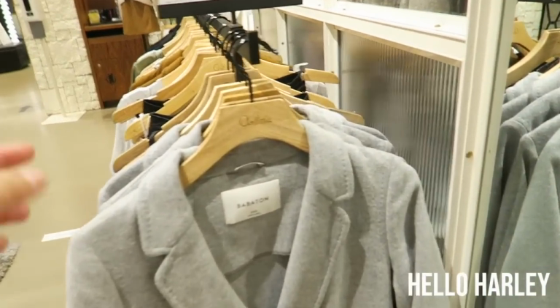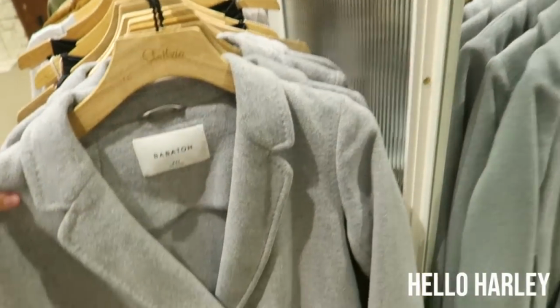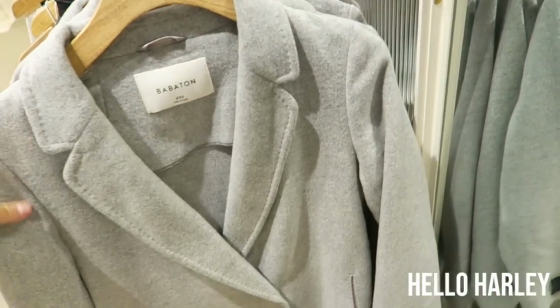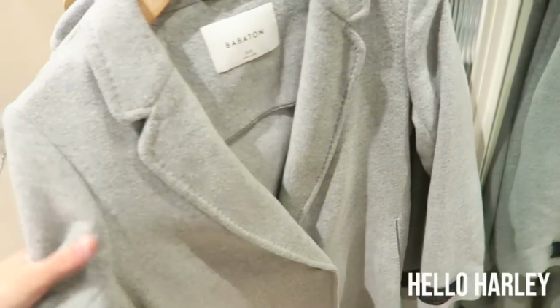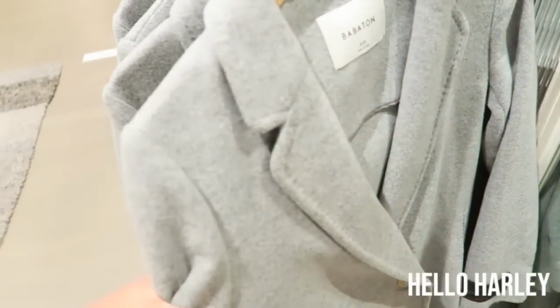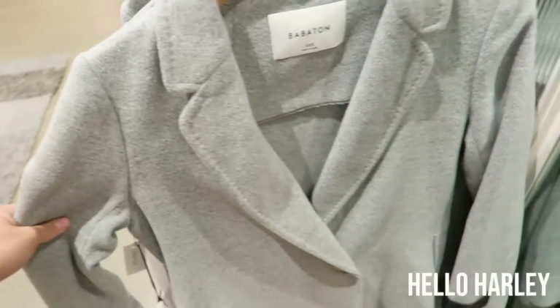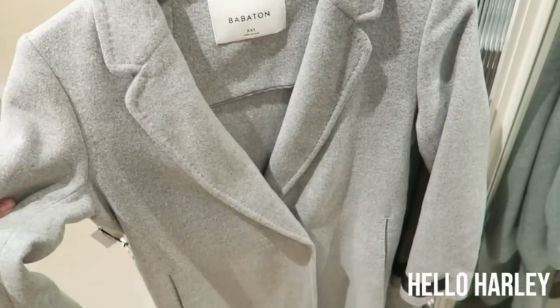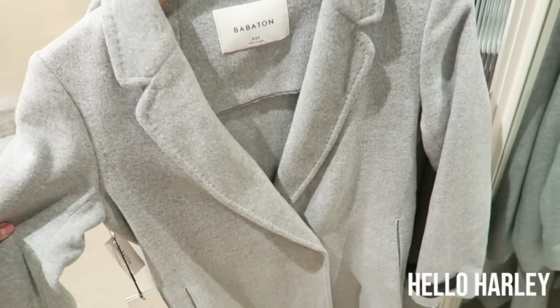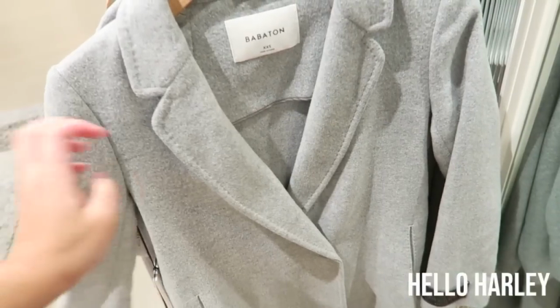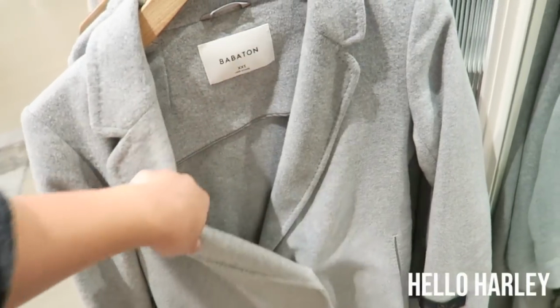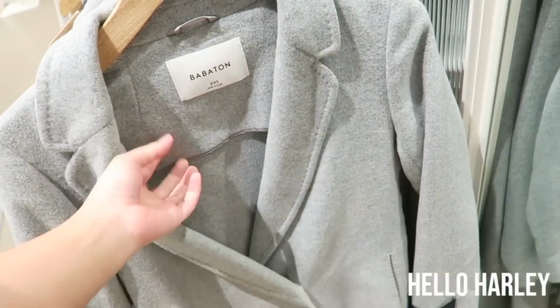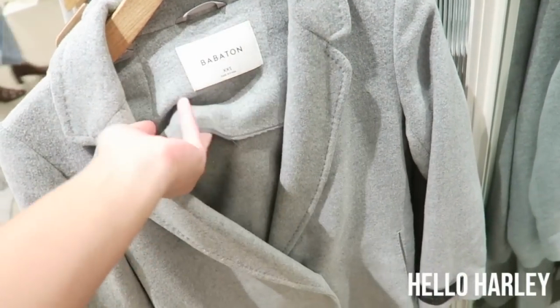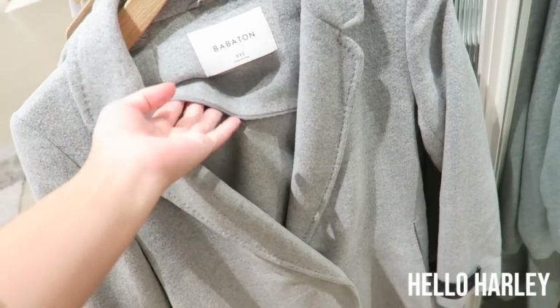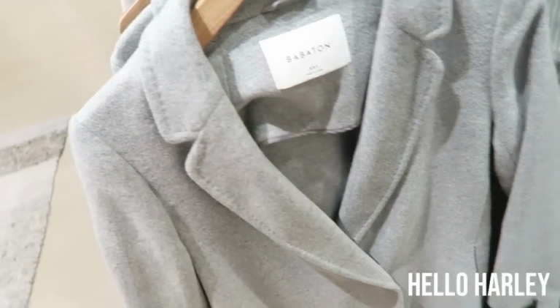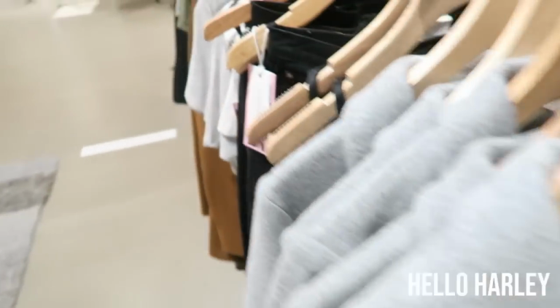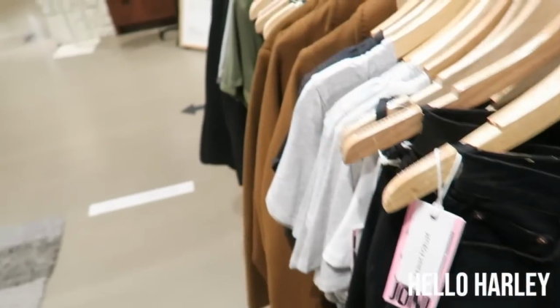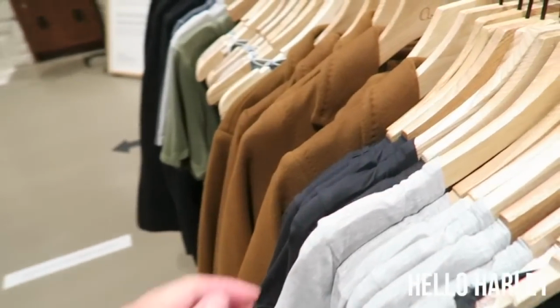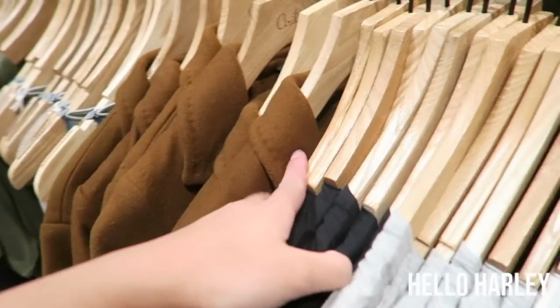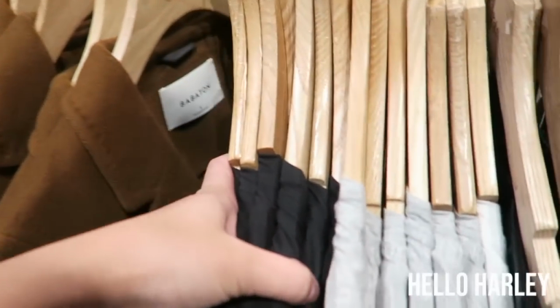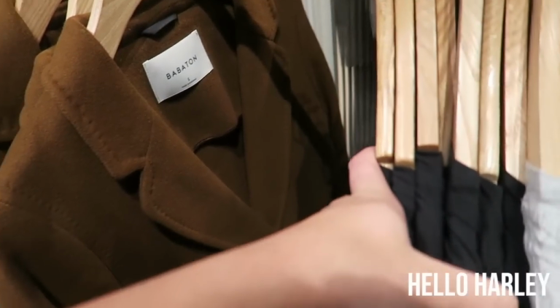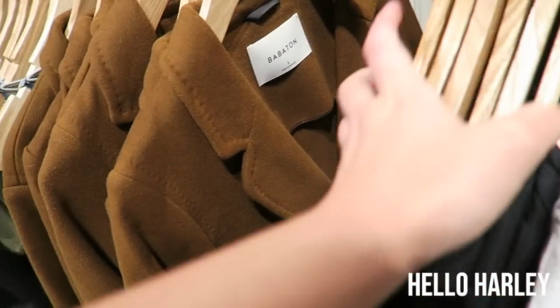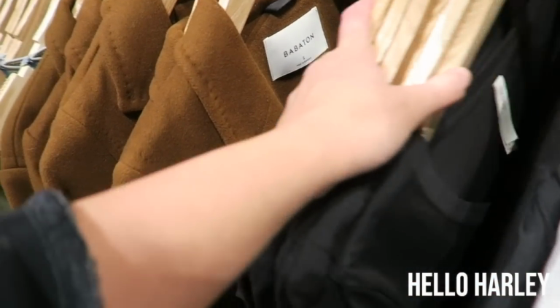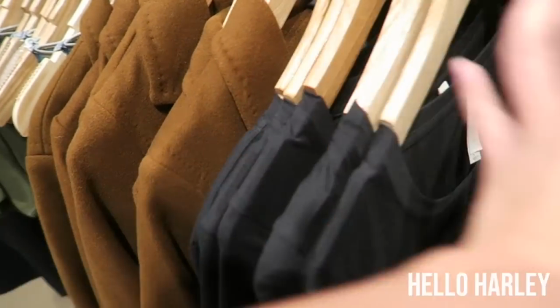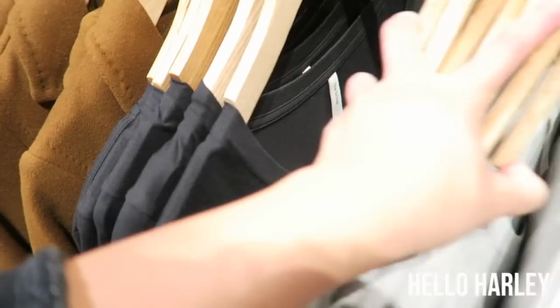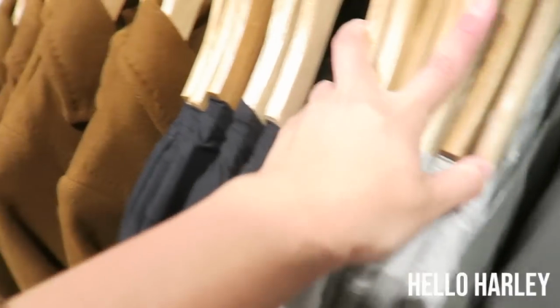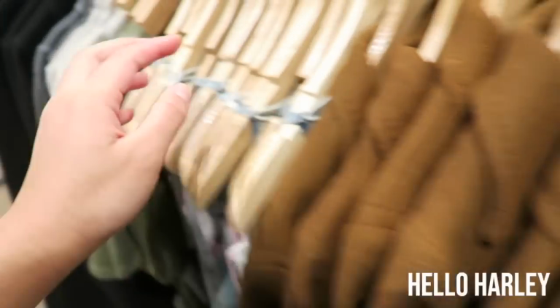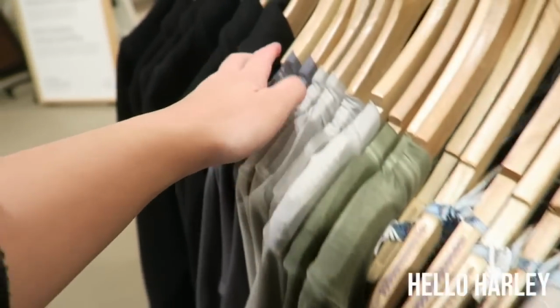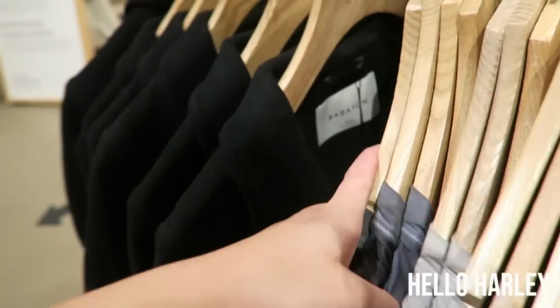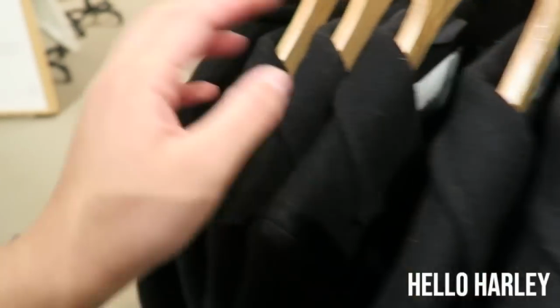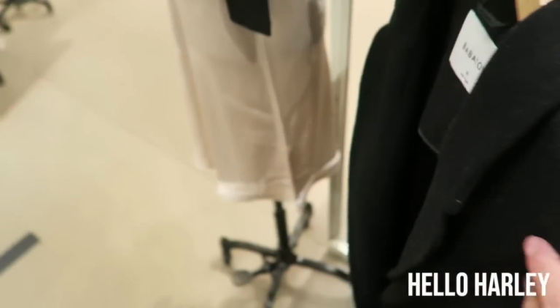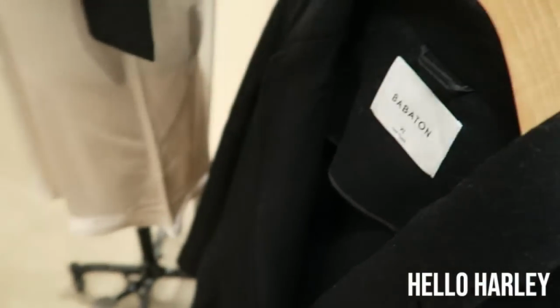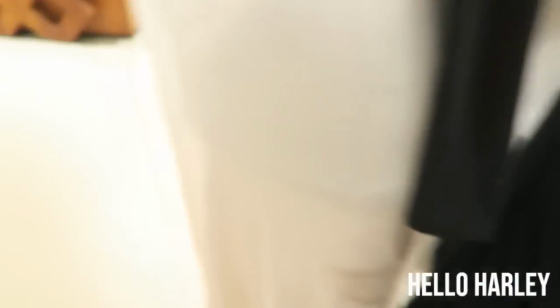So the Stedman — I'm going to see if they have the lined ones. I'm not sure. This is the unlined, as you can see. Still unlined.